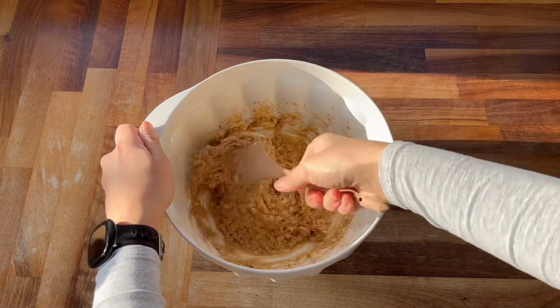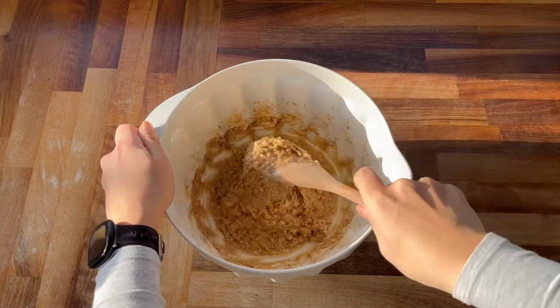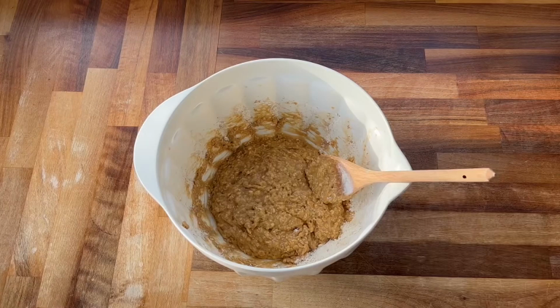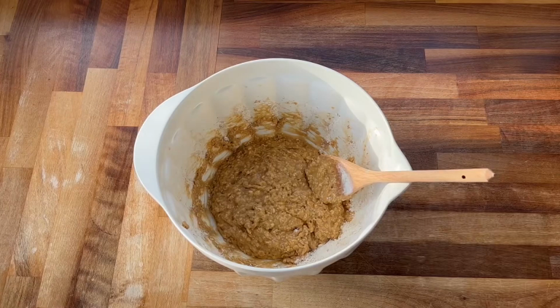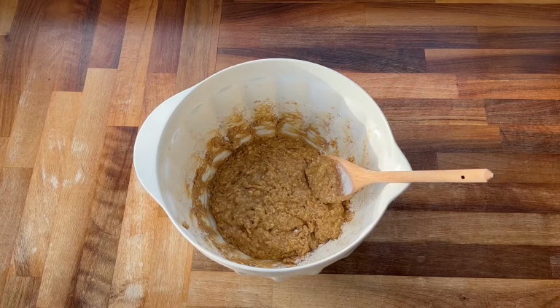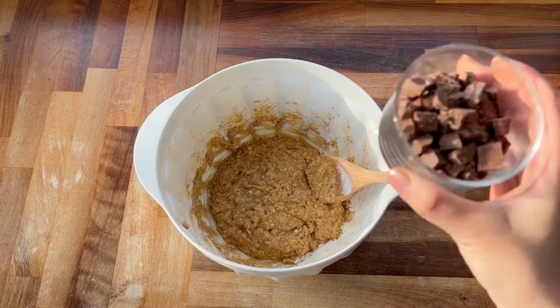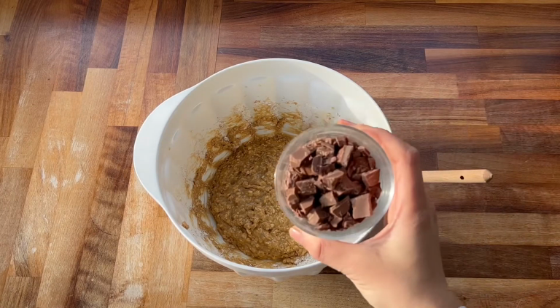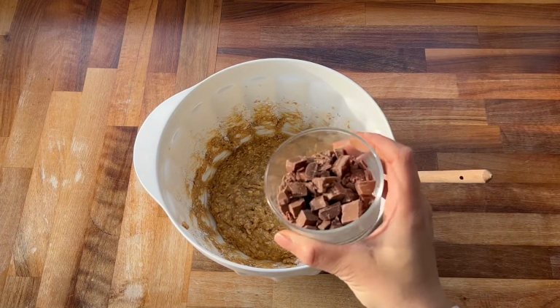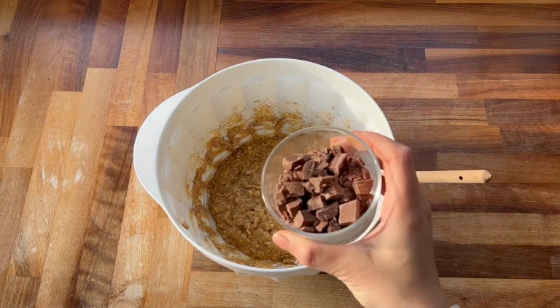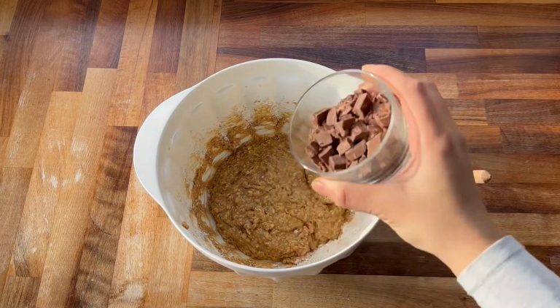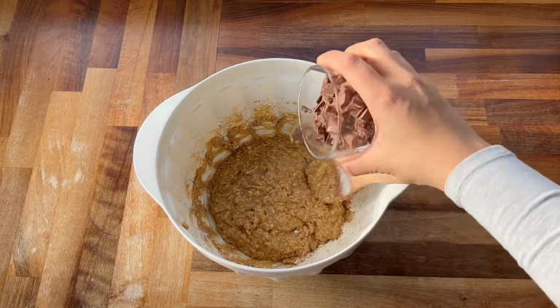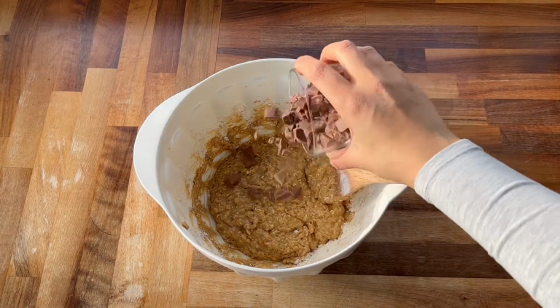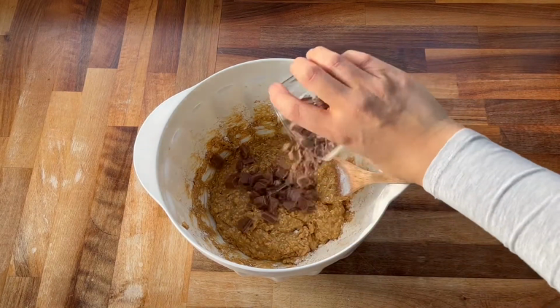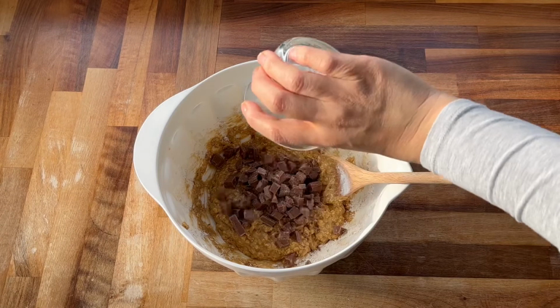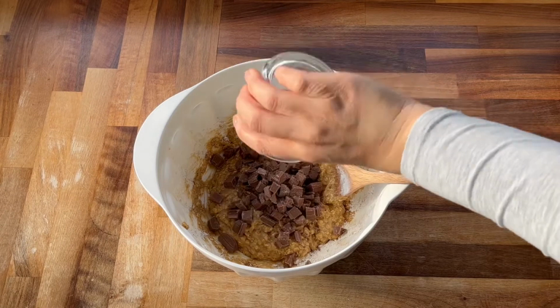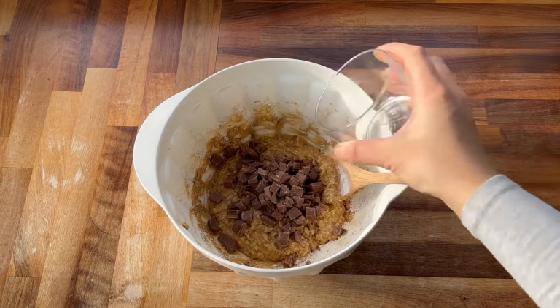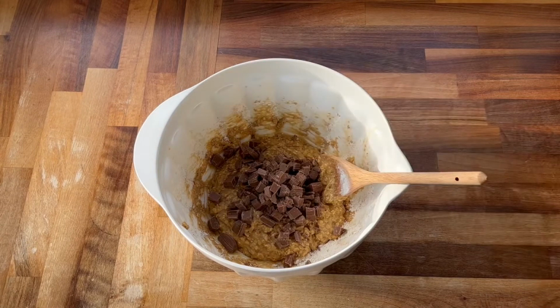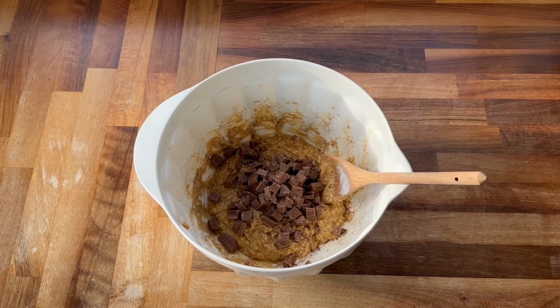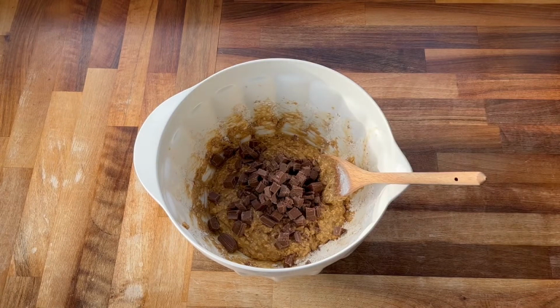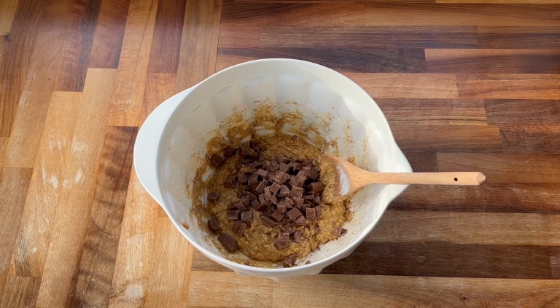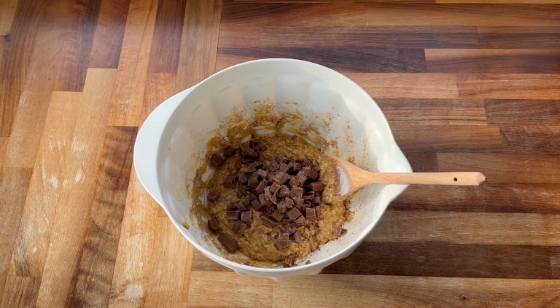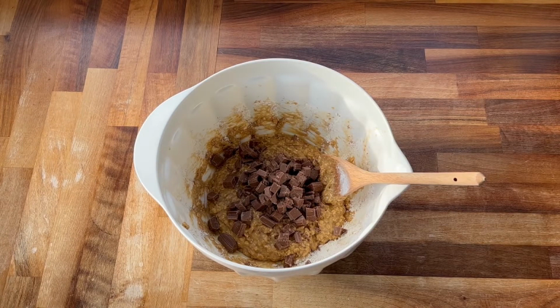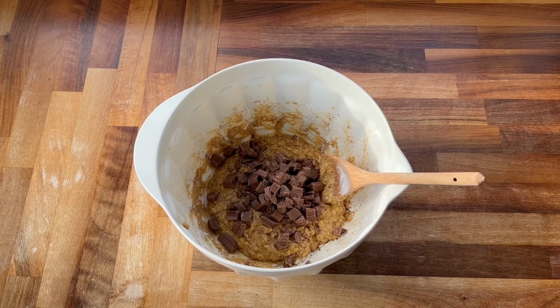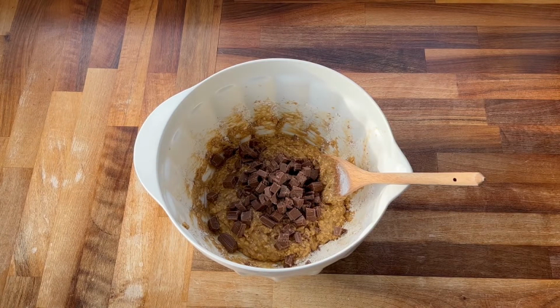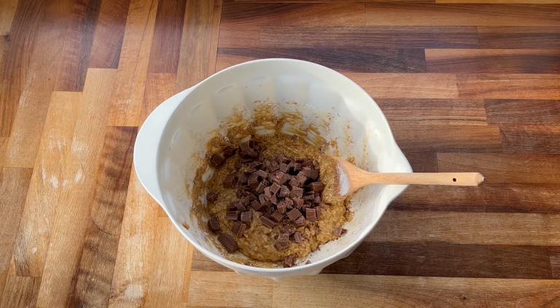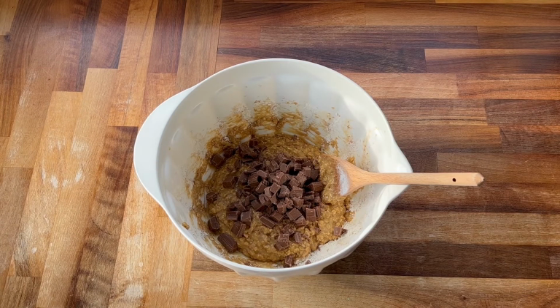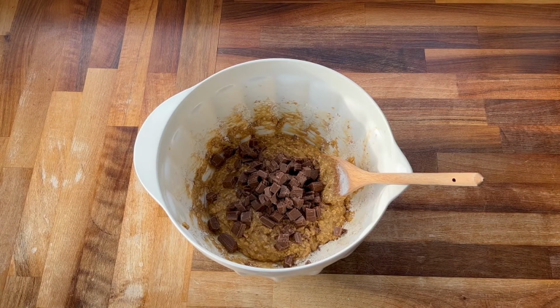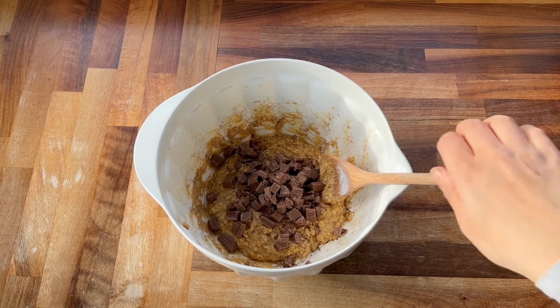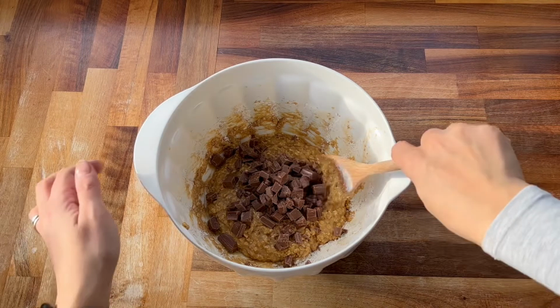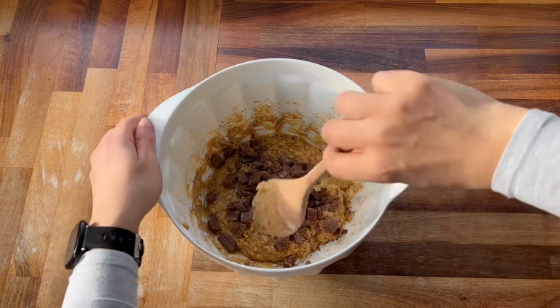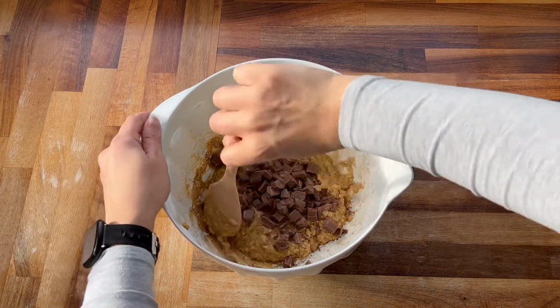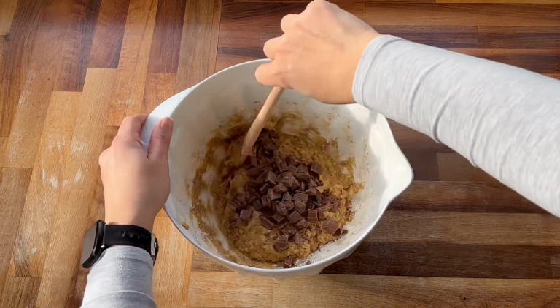It's time to add in your chocolate chunks and then give everything a good mix around. I'm then going to switch to a spatula just to get everything off the edges and mix everything well.